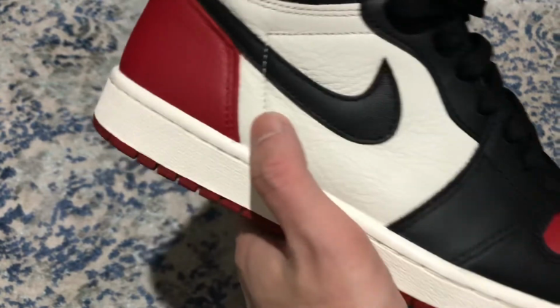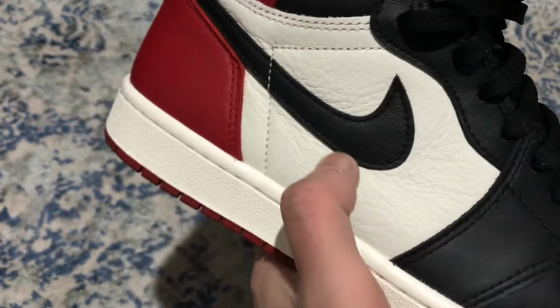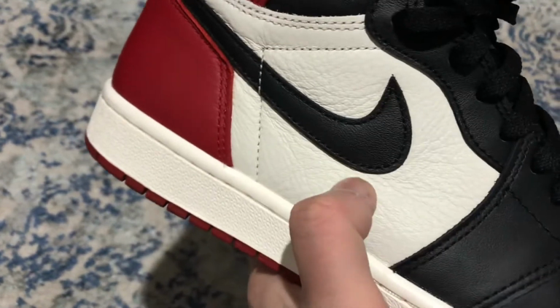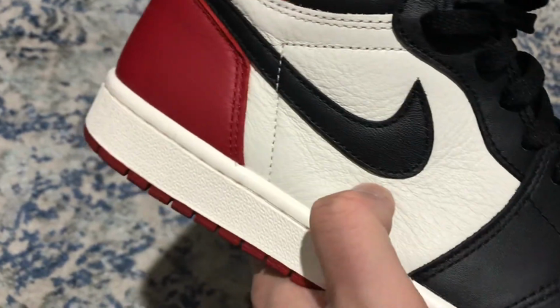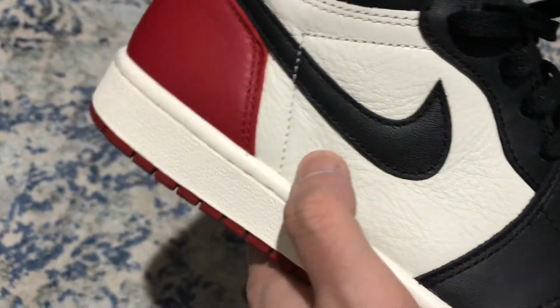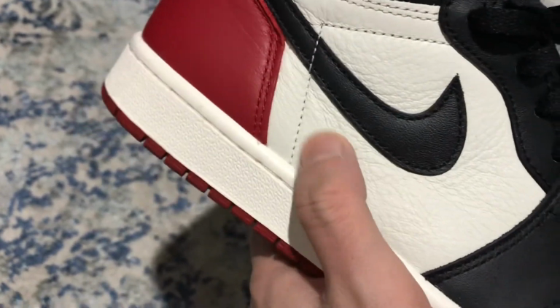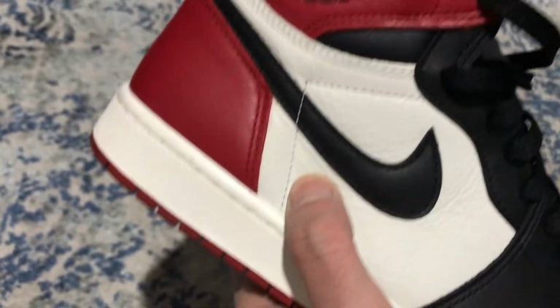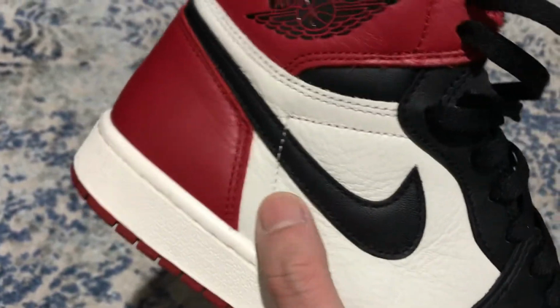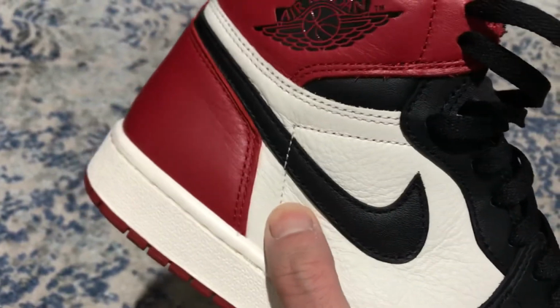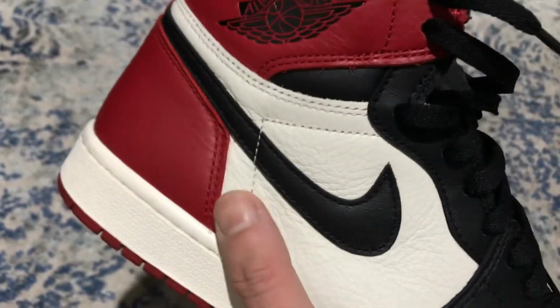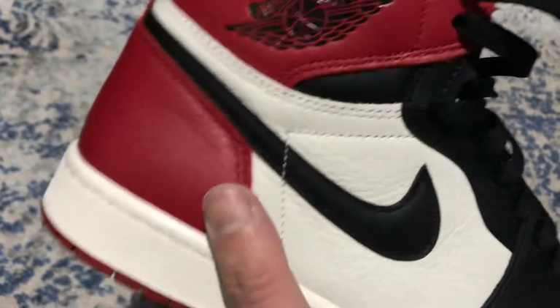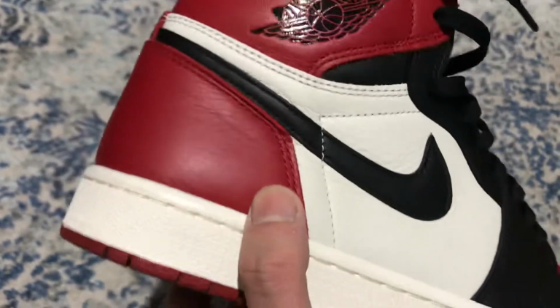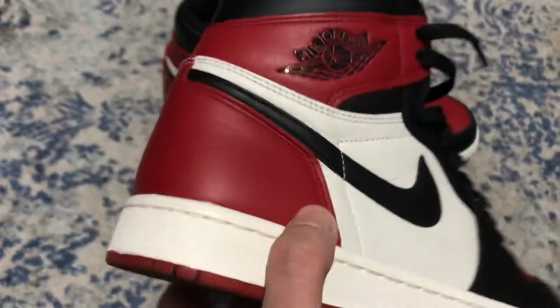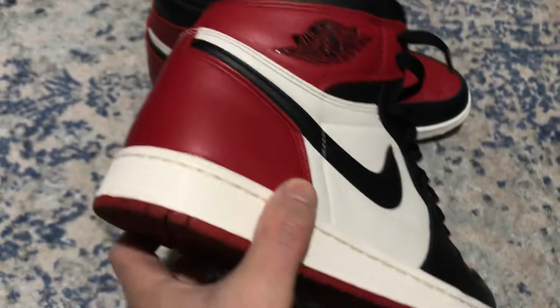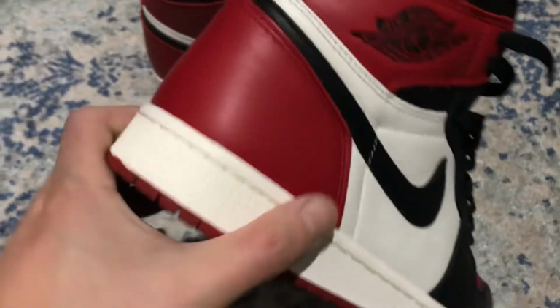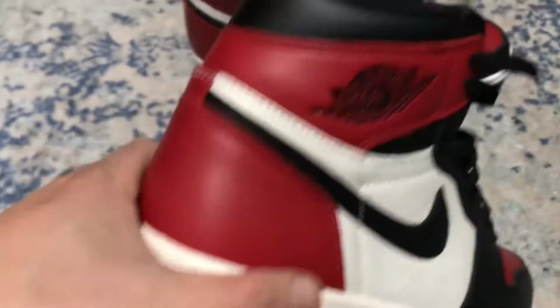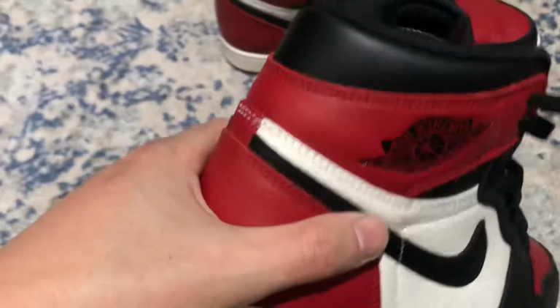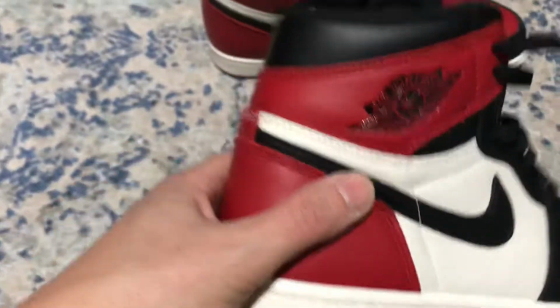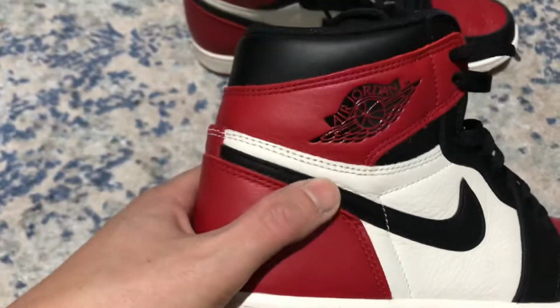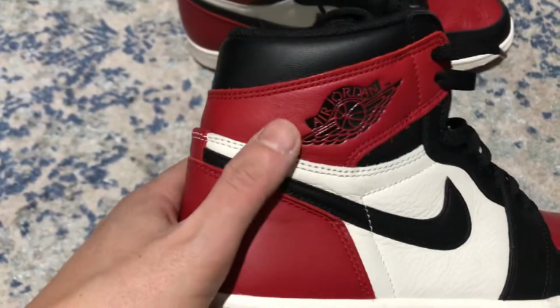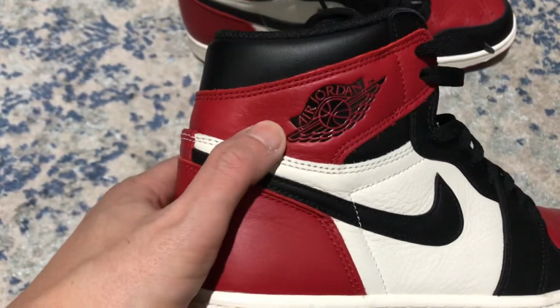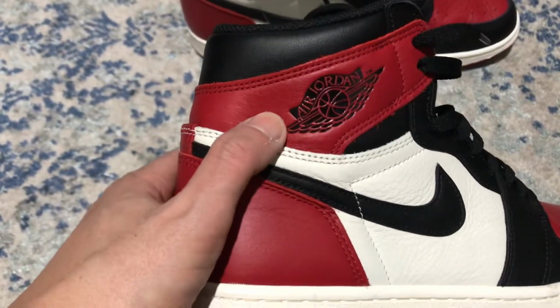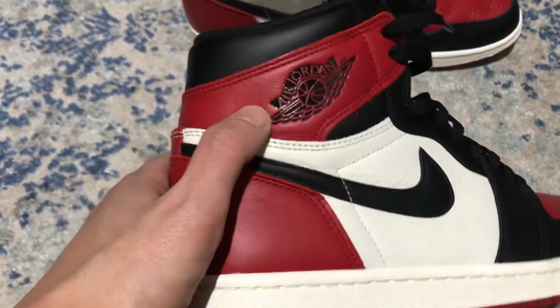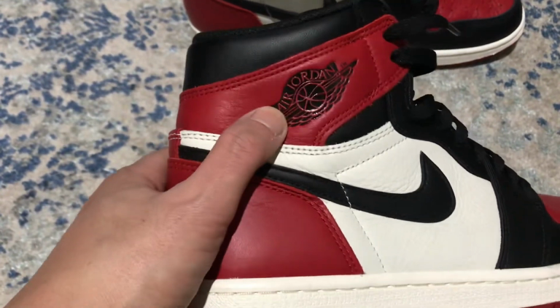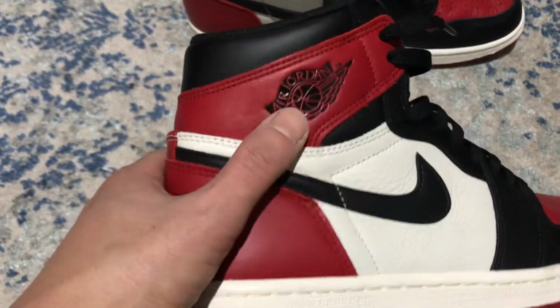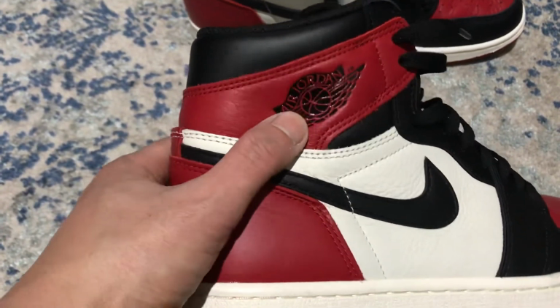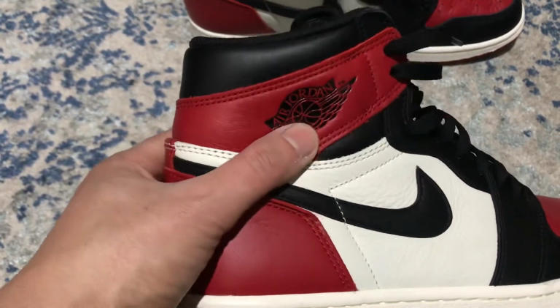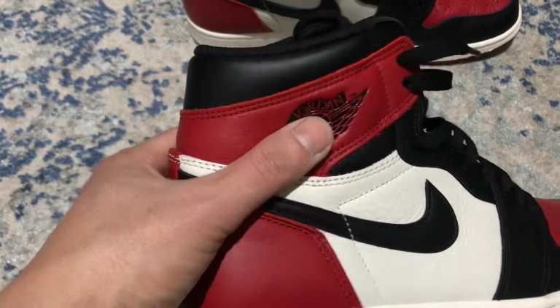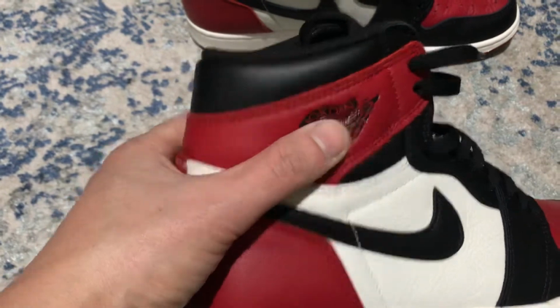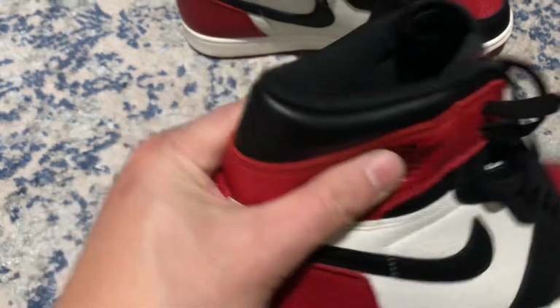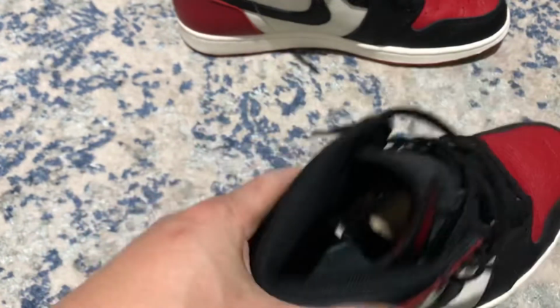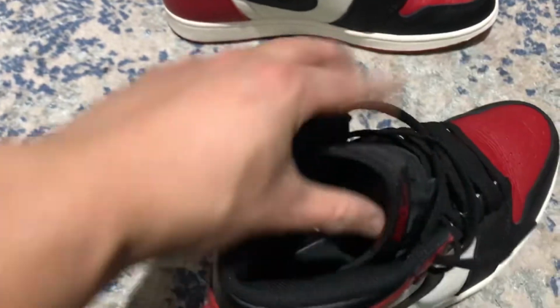Look at the tumbled leather on this guy — very soft. You can compare this to the Shadow or Backboard tumbled leather if you want to.